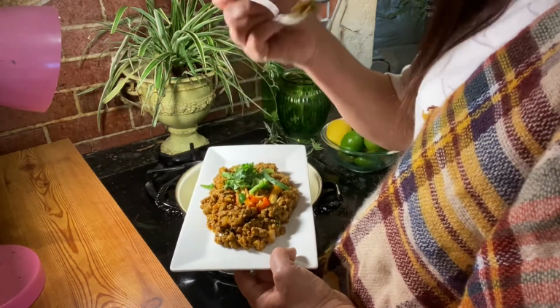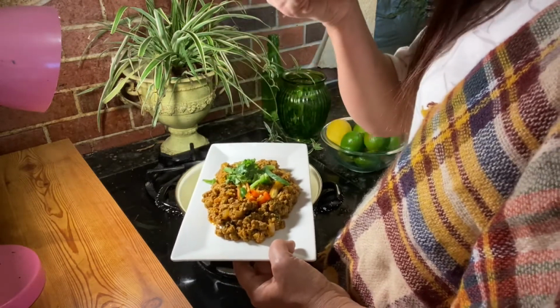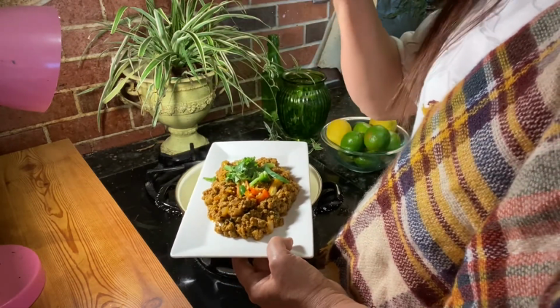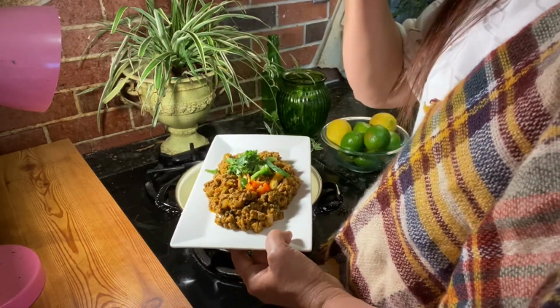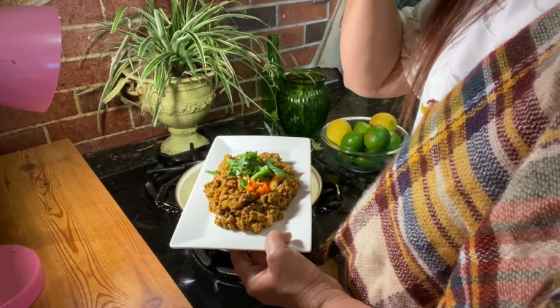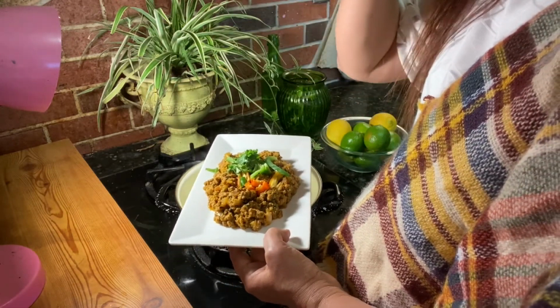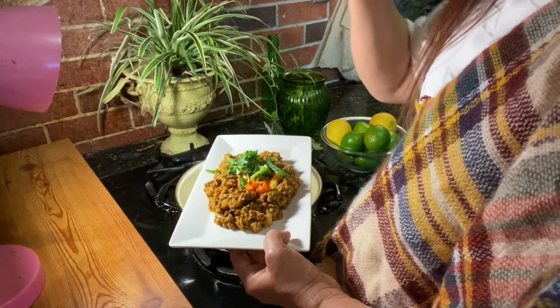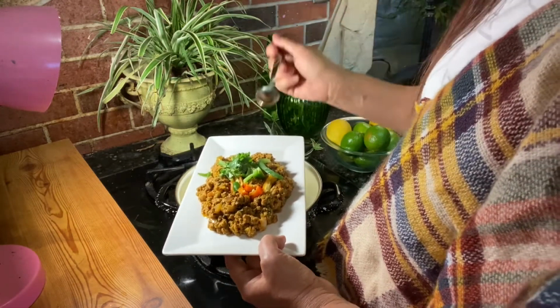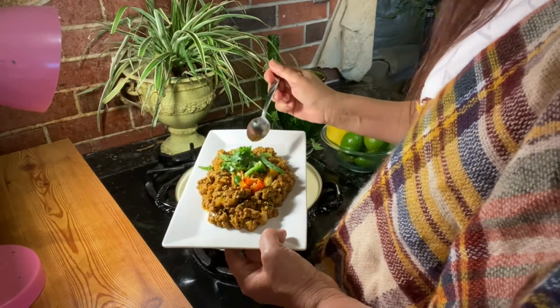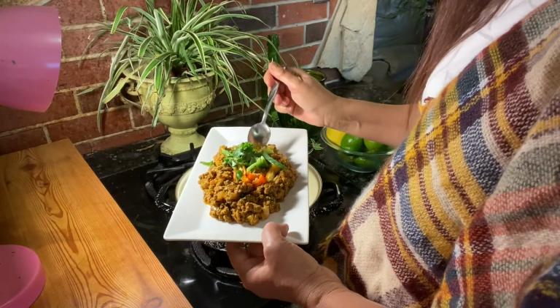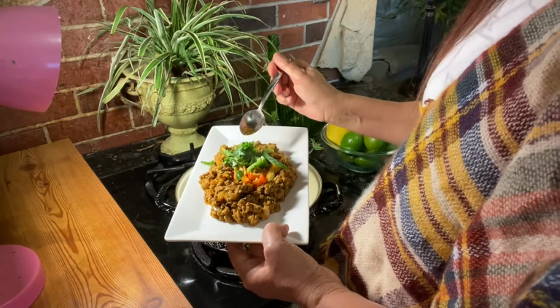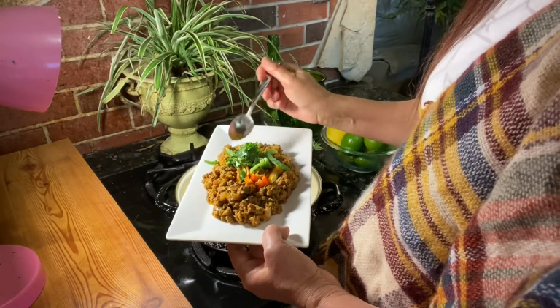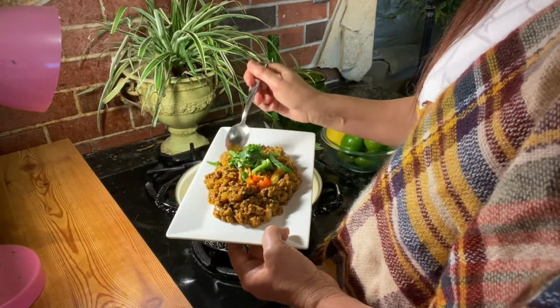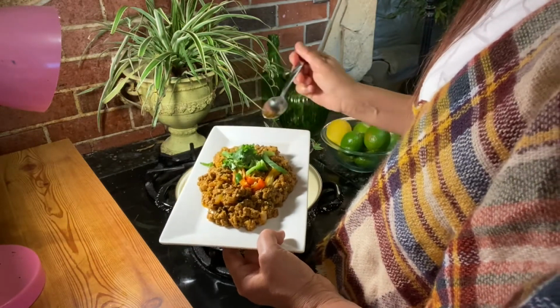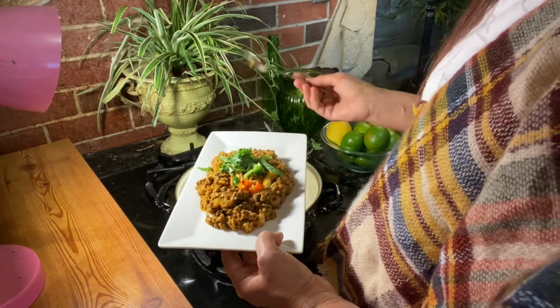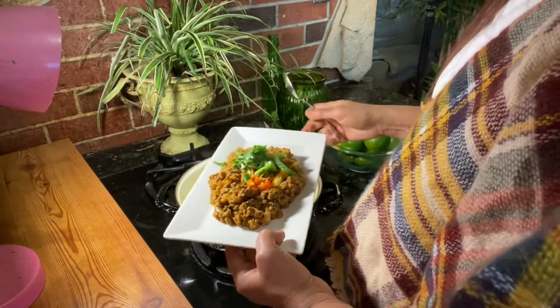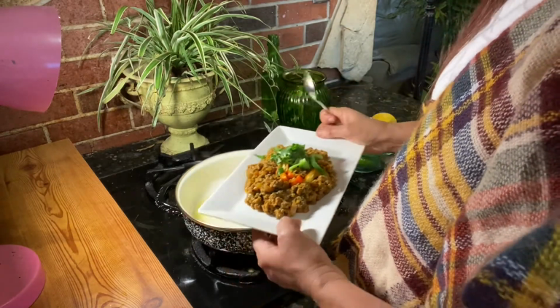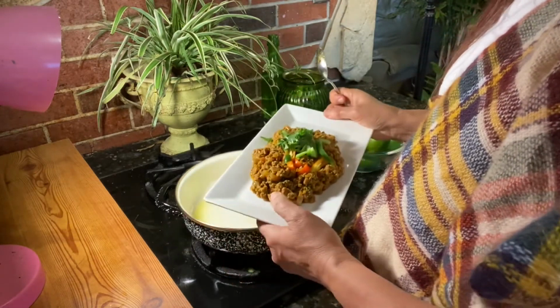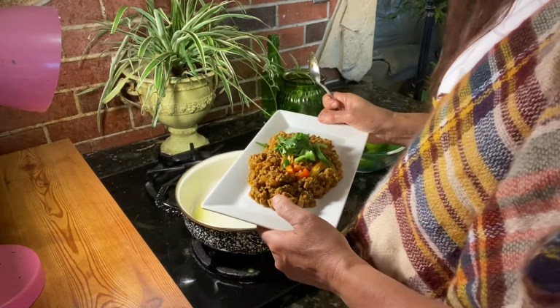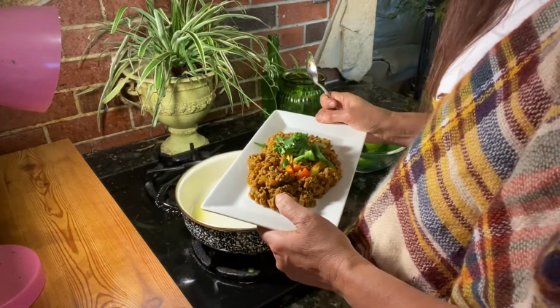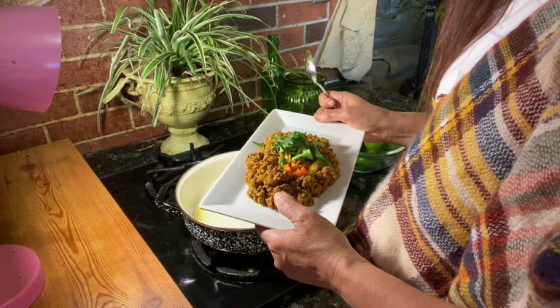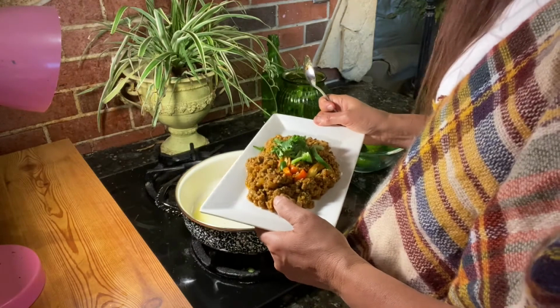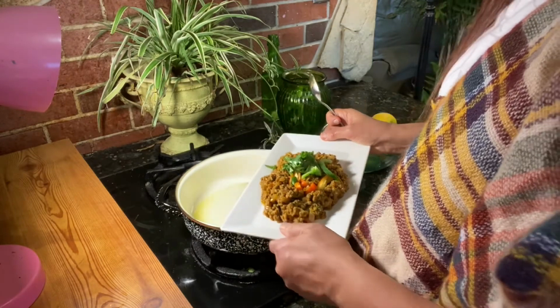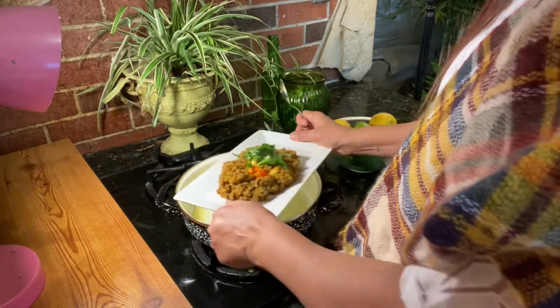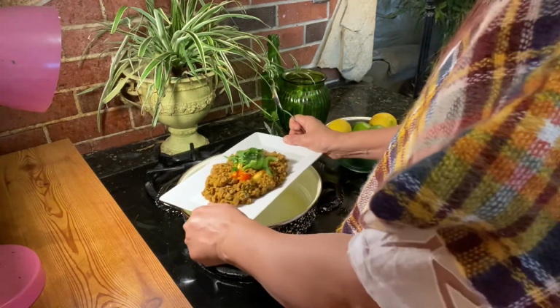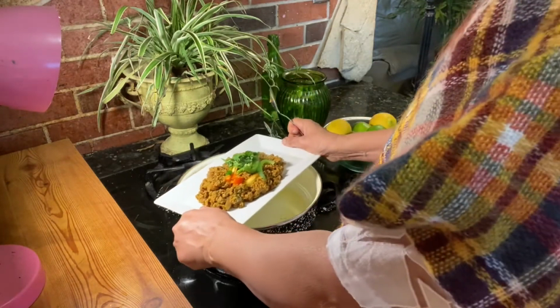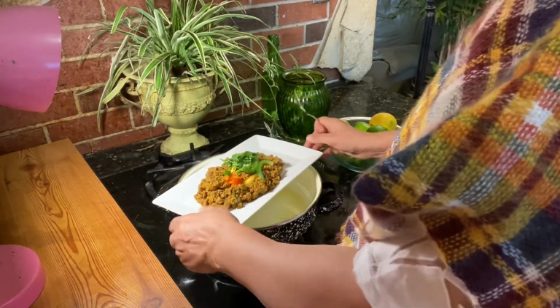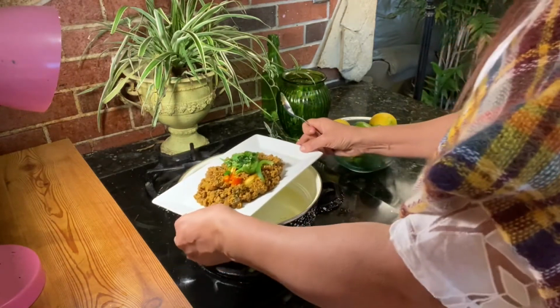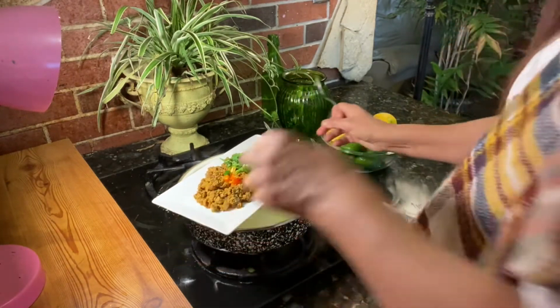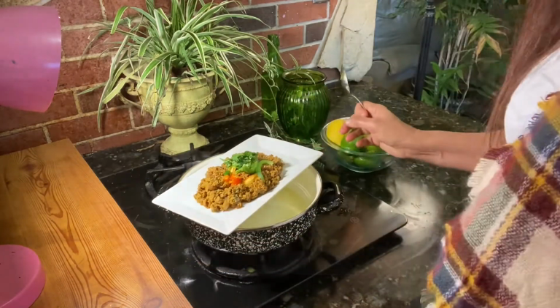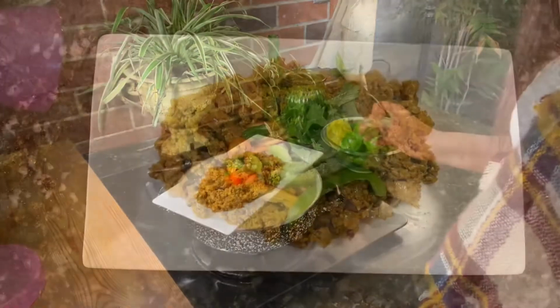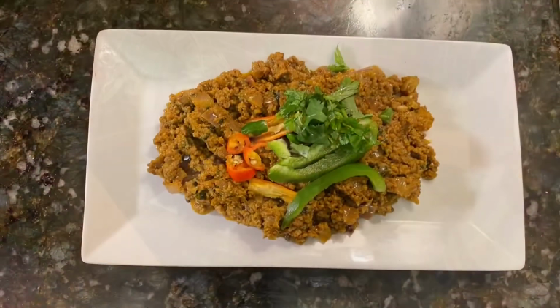Let's try it. Mmm, oh my gosh. Mmm, awesome! Awesome.